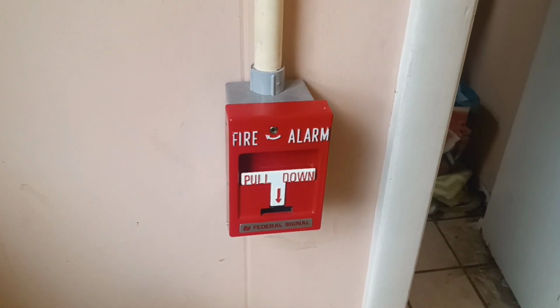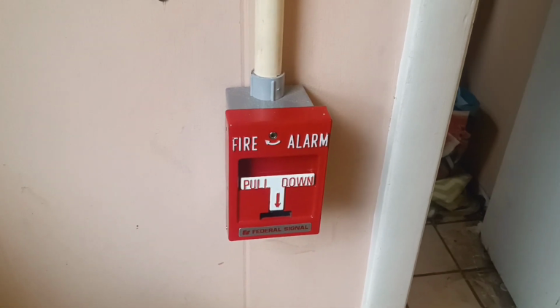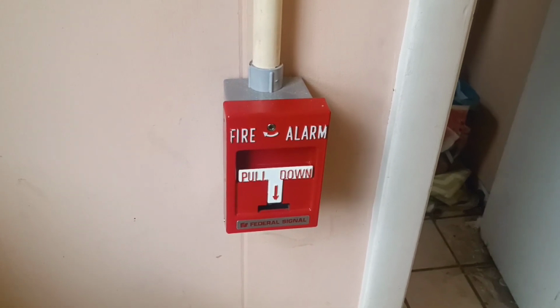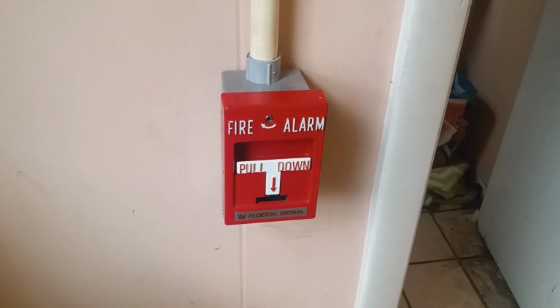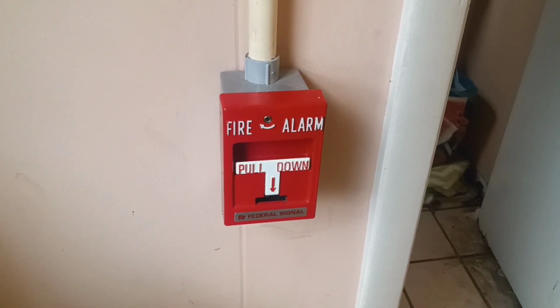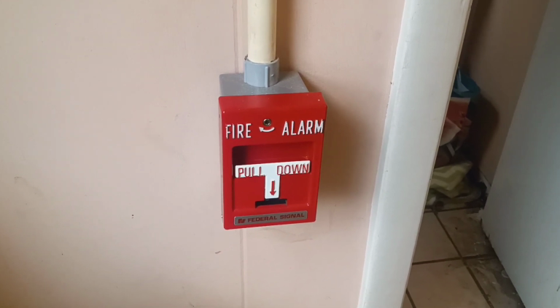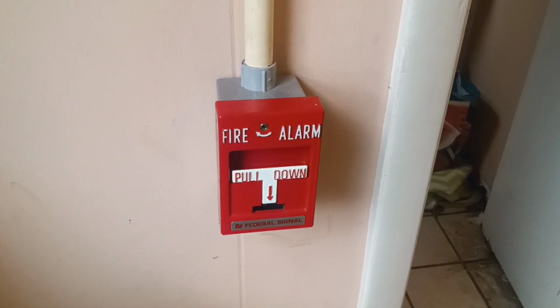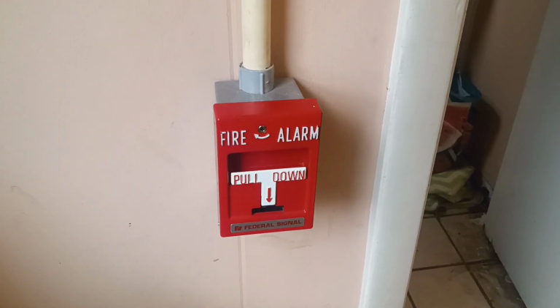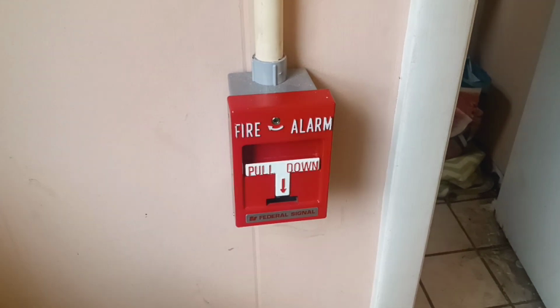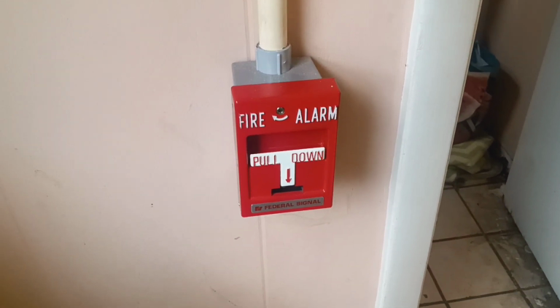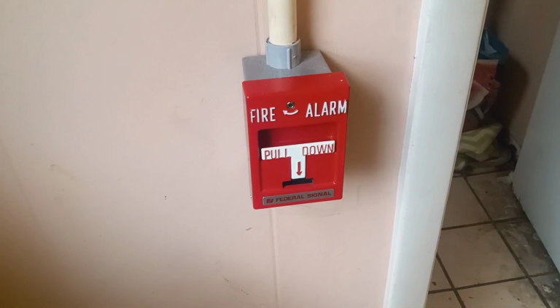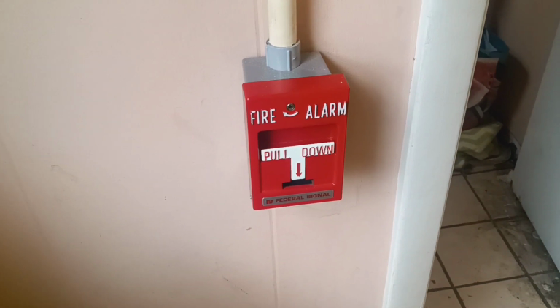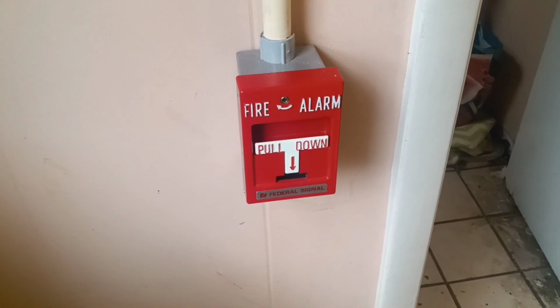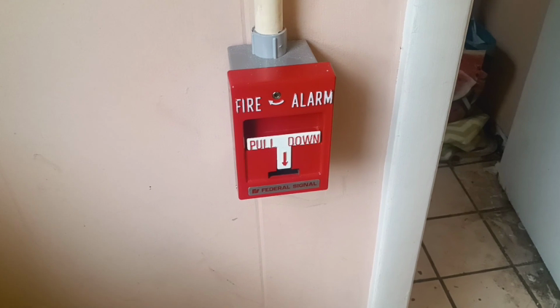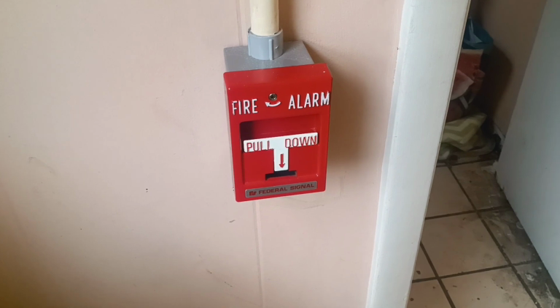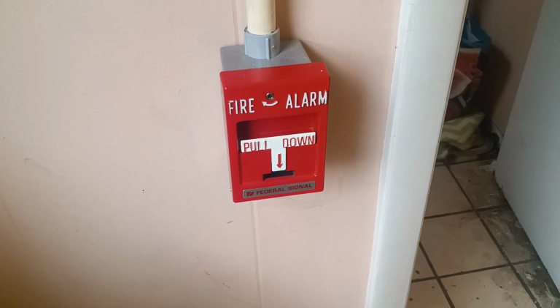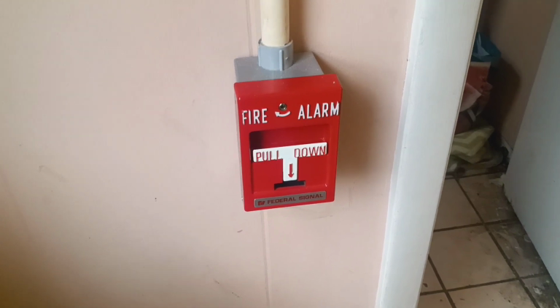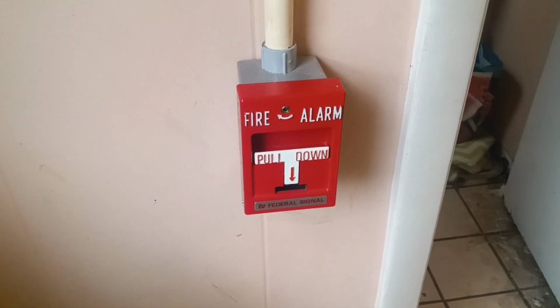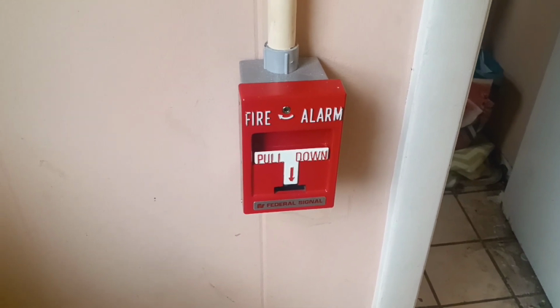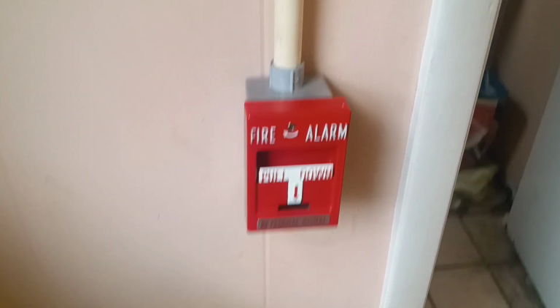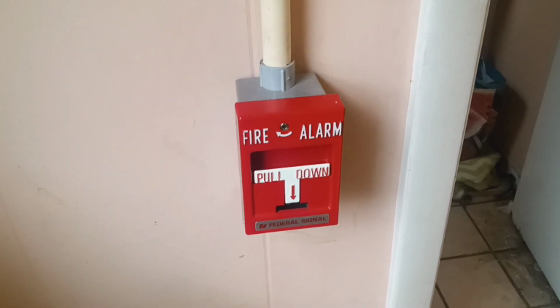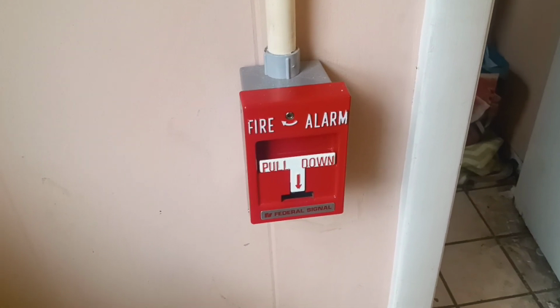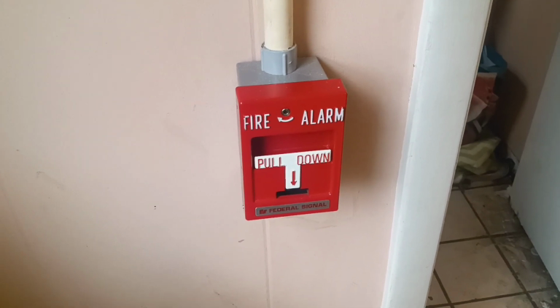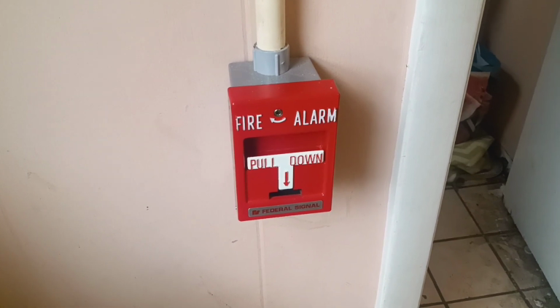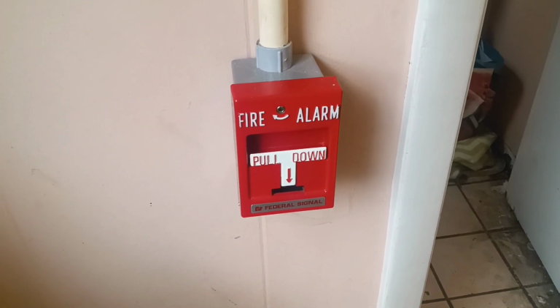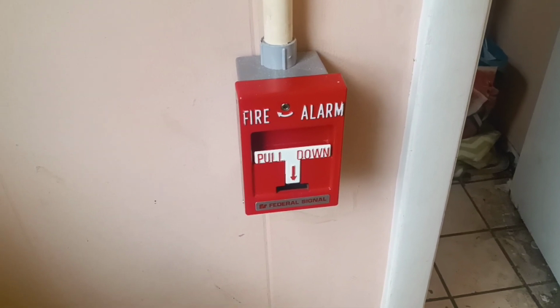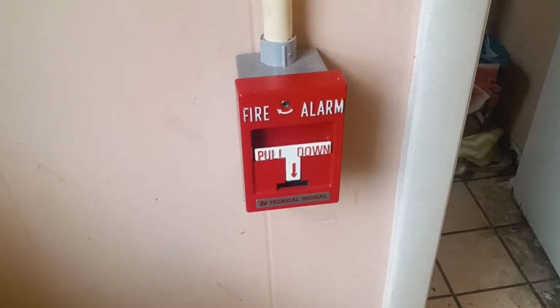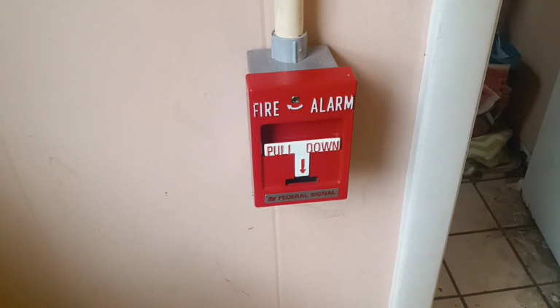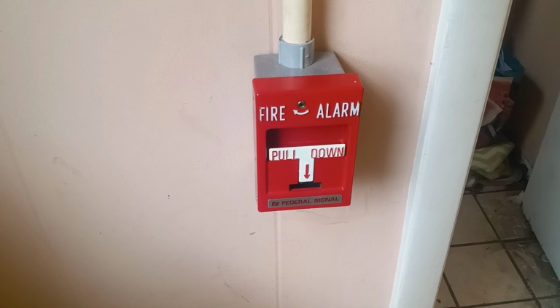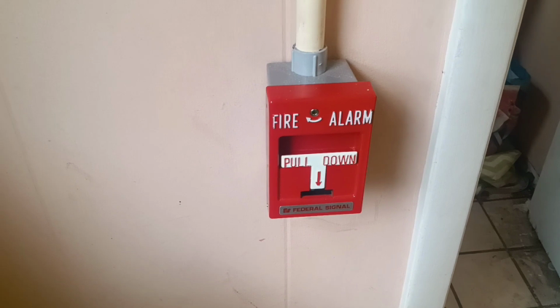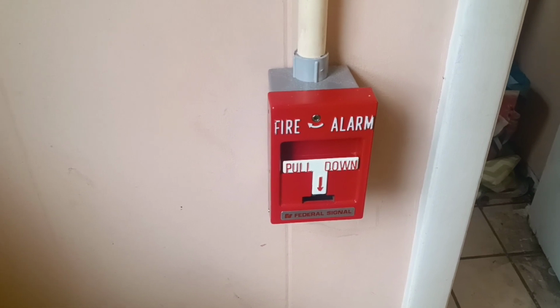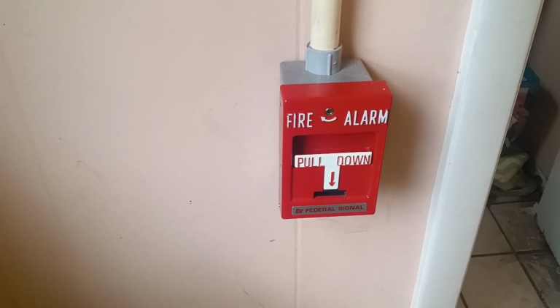All right guys, happy 4th of July and it is time for system test 11. I did change a few things up, so let's see what we got.